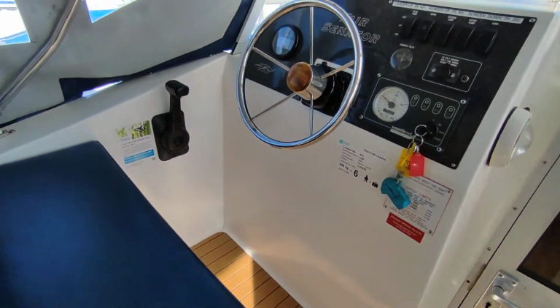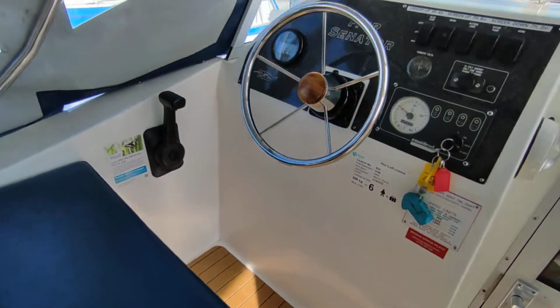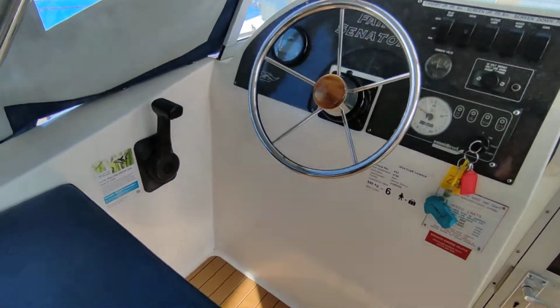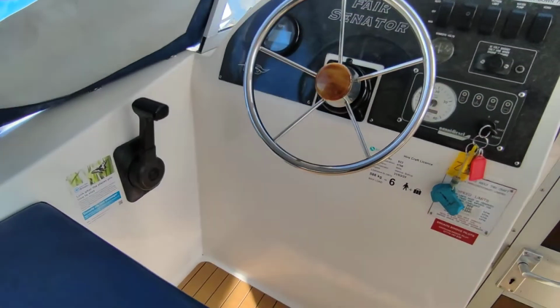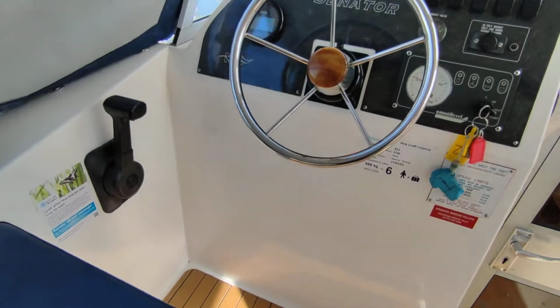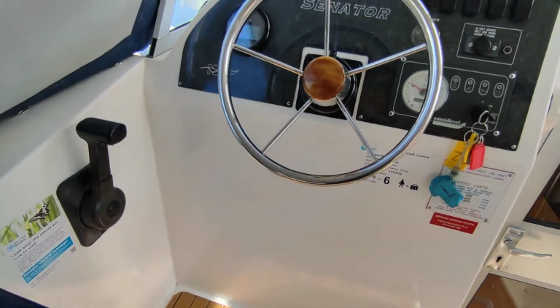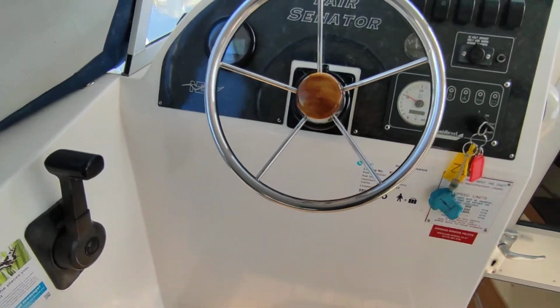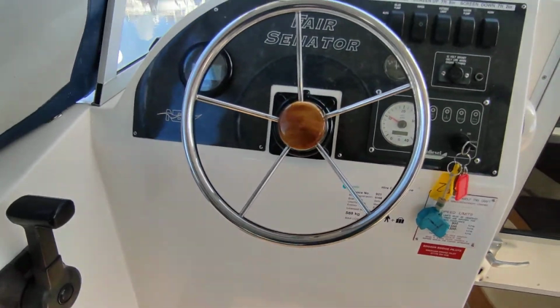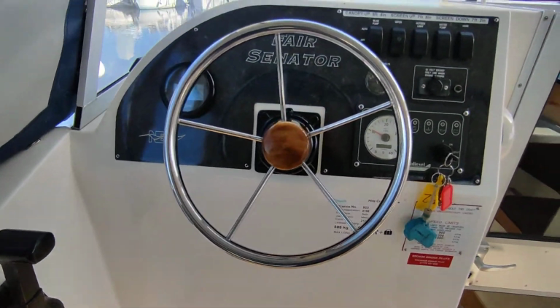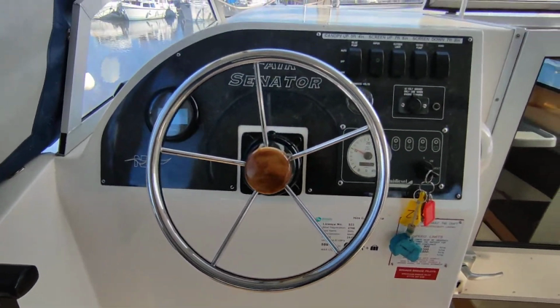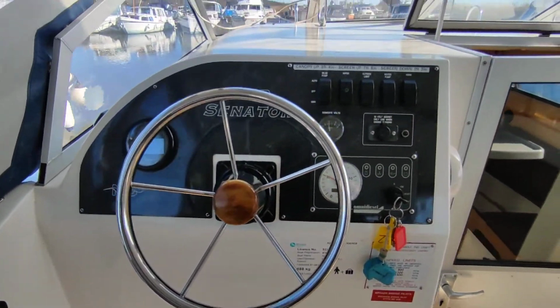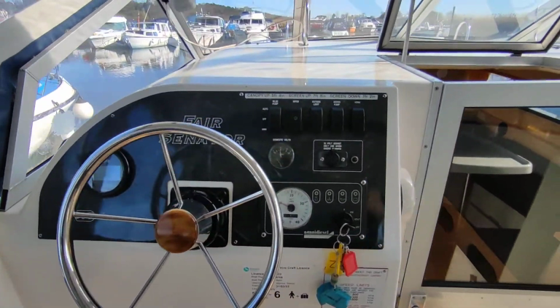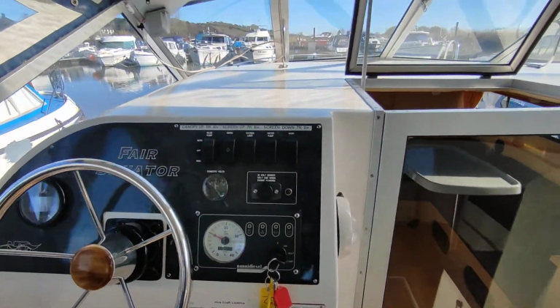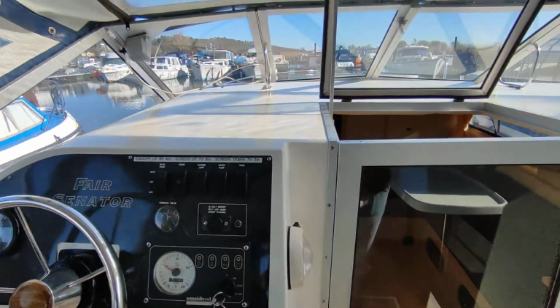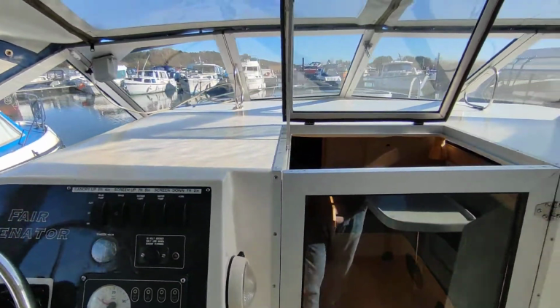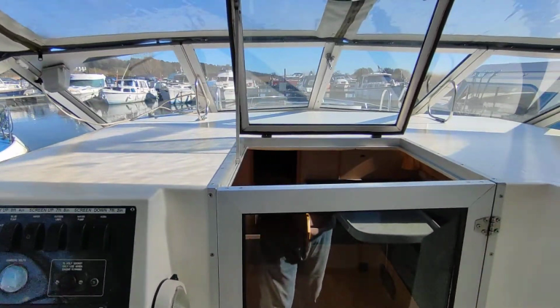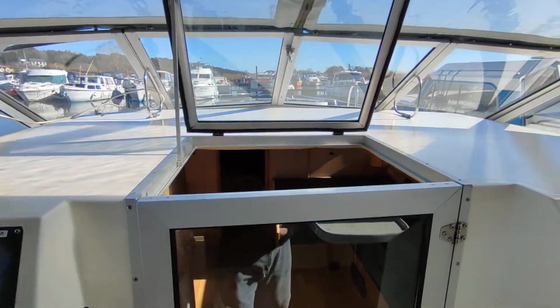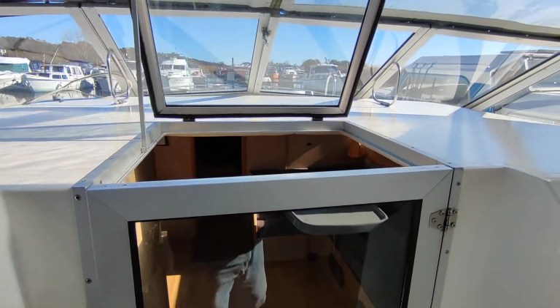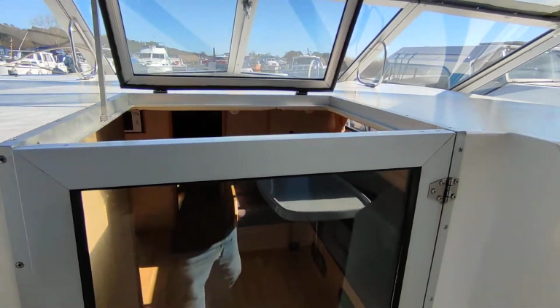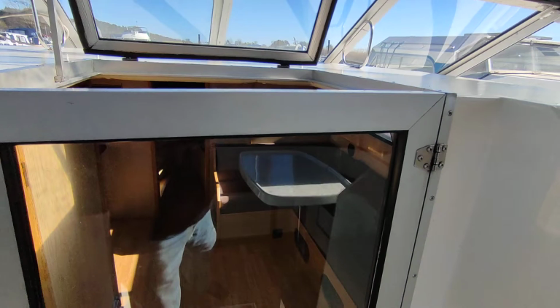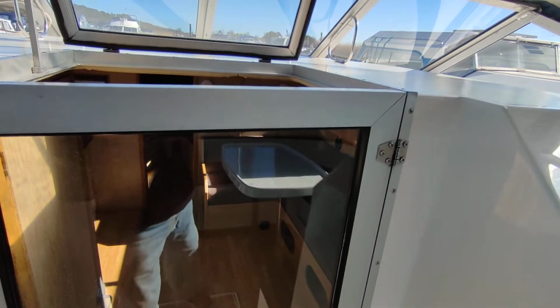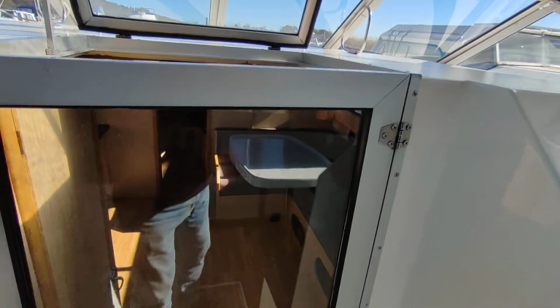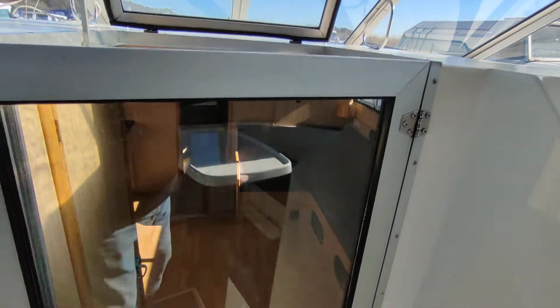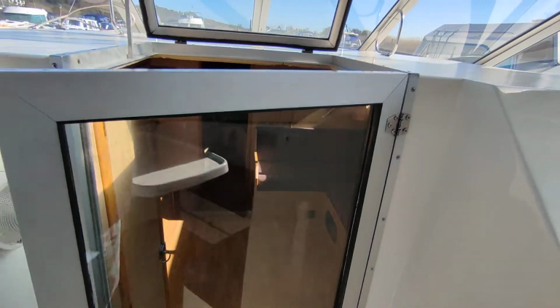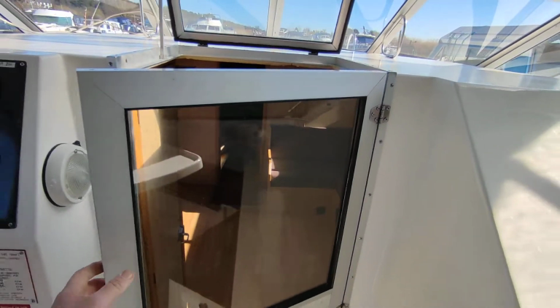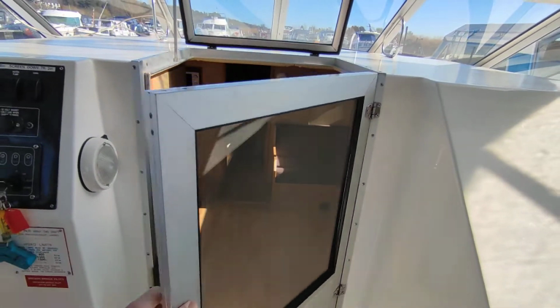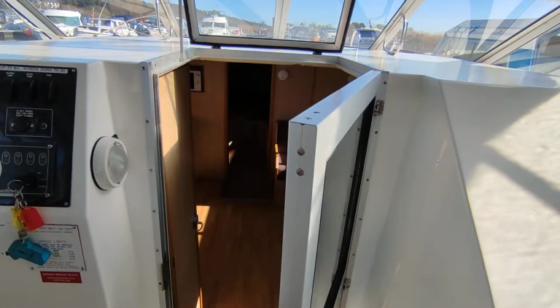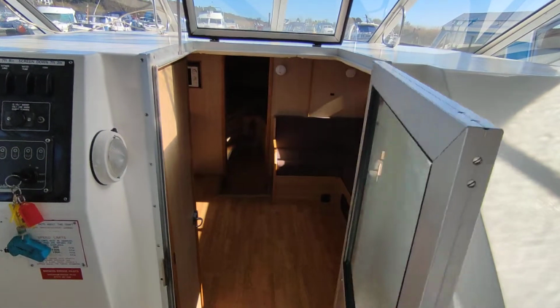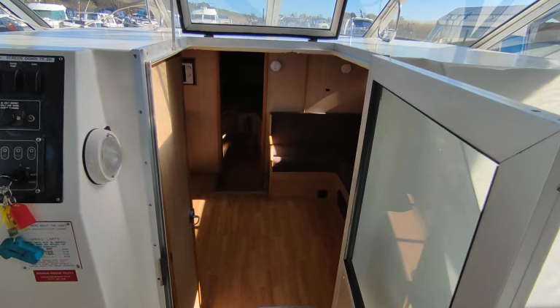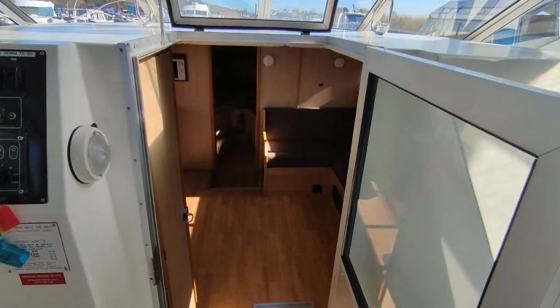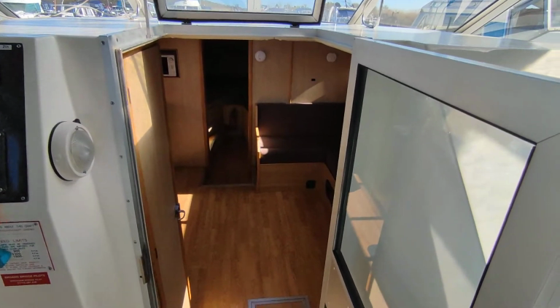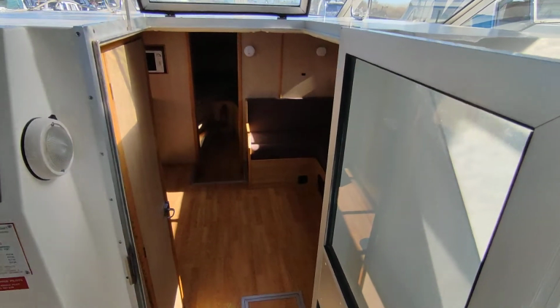Nice modern helm. Folding windscreen, so this boat gets down low enough to go under pretty much every broad bridge, I would think.